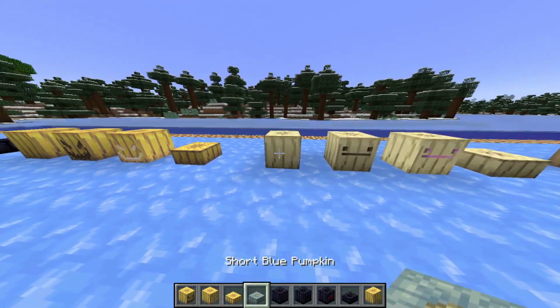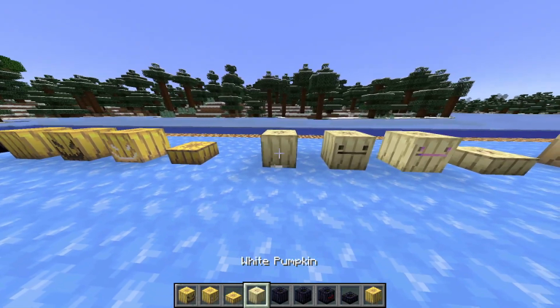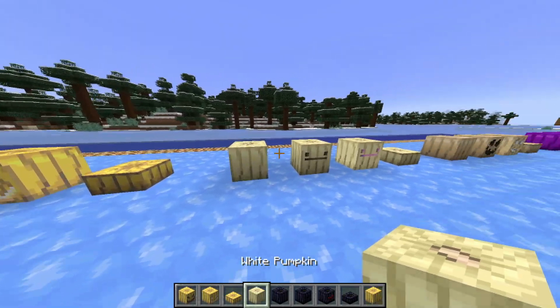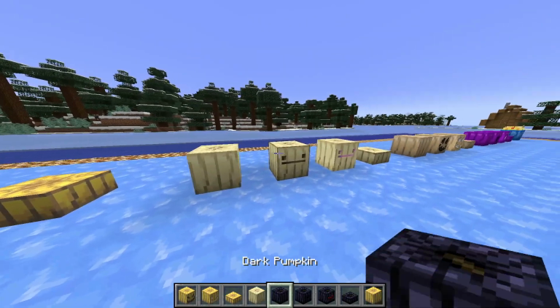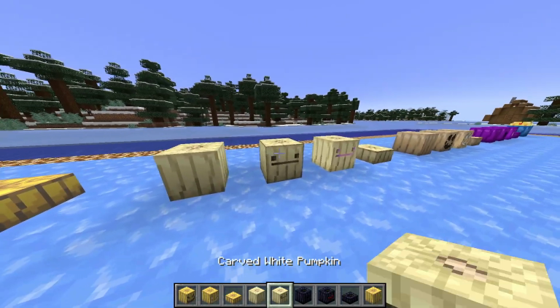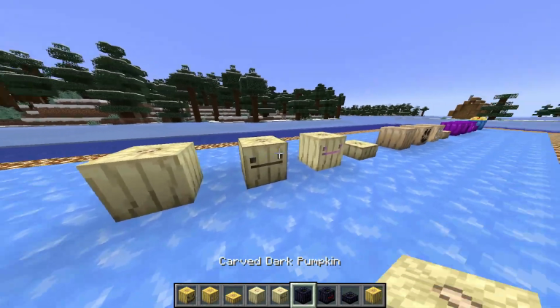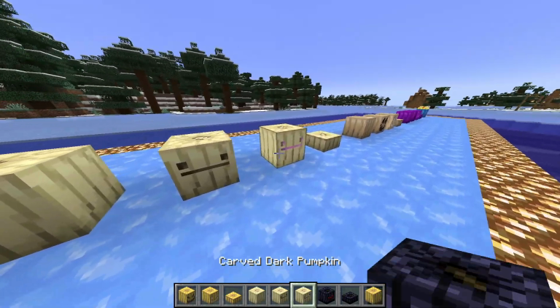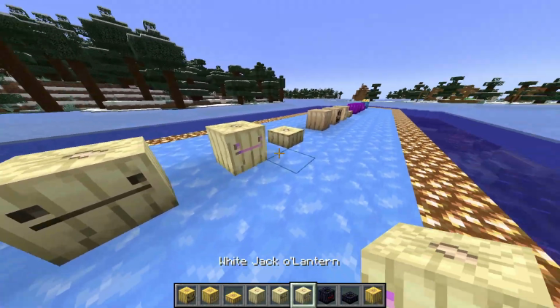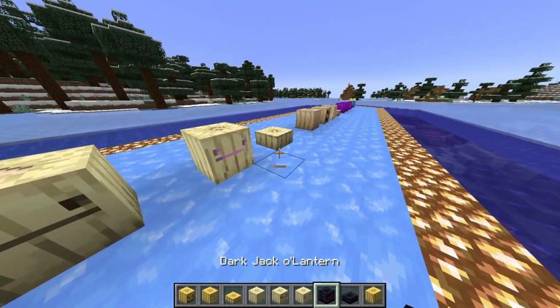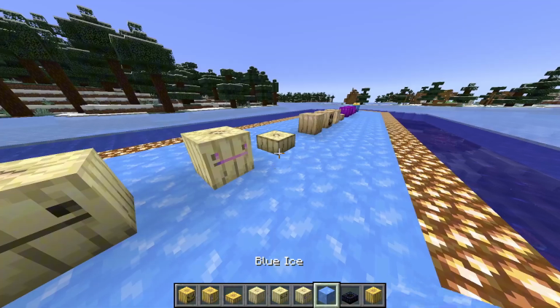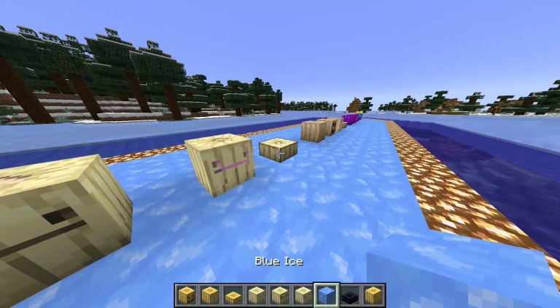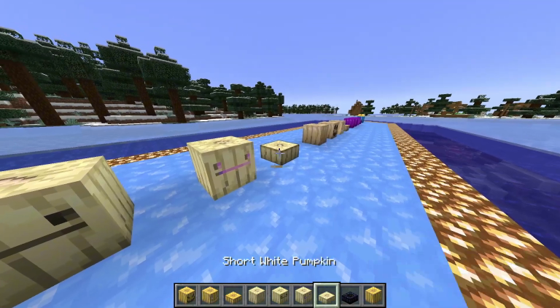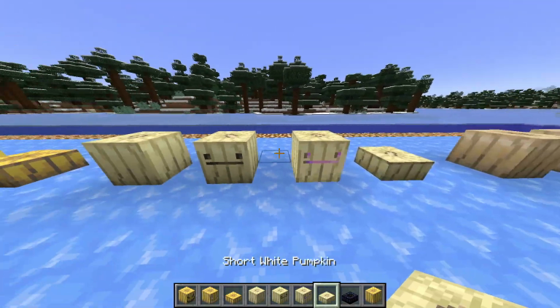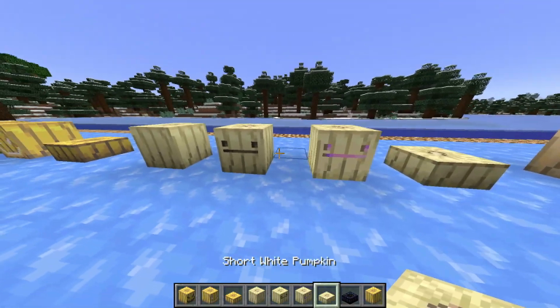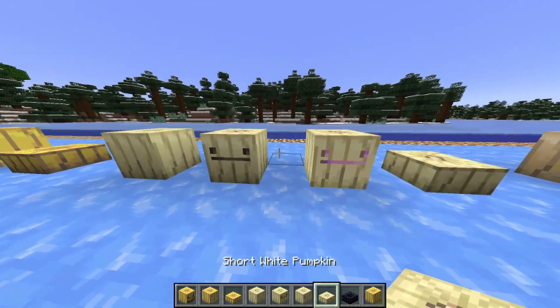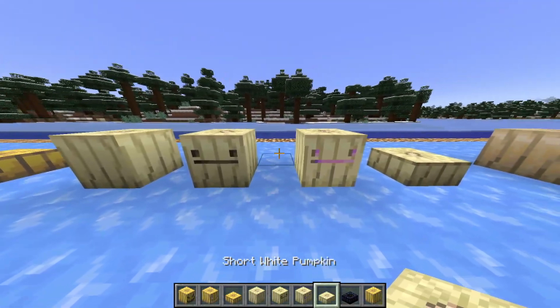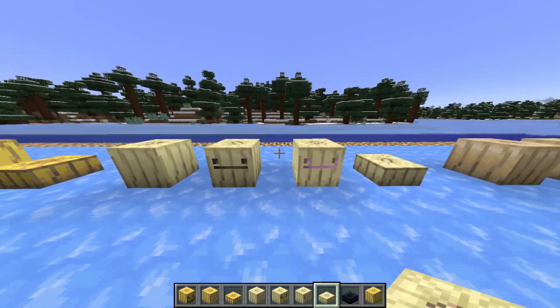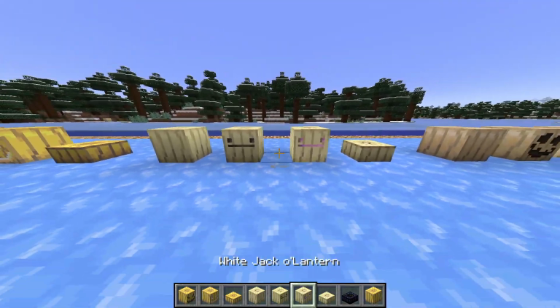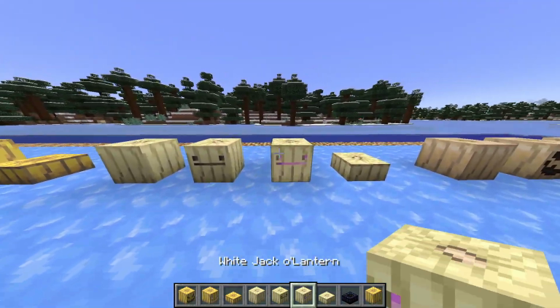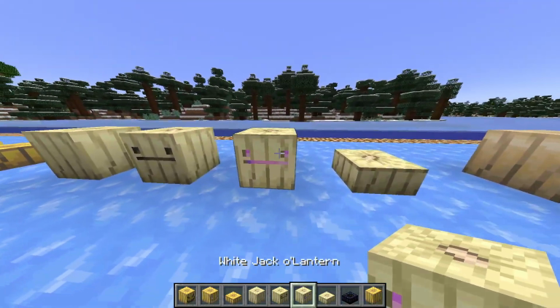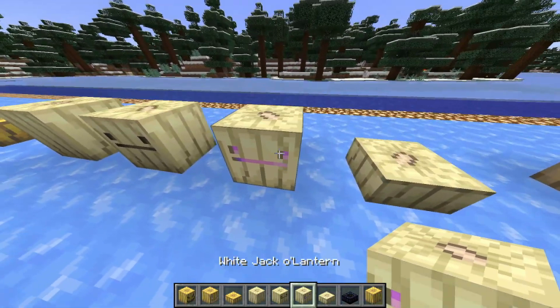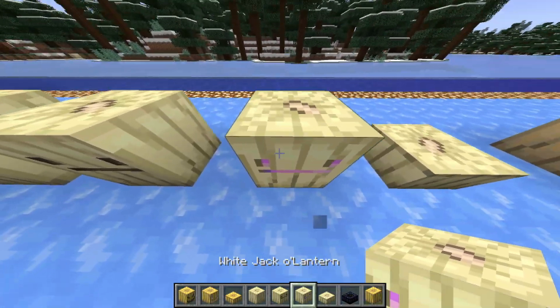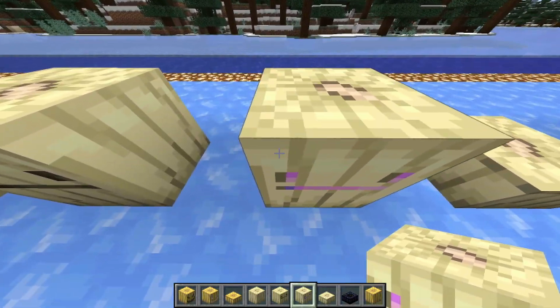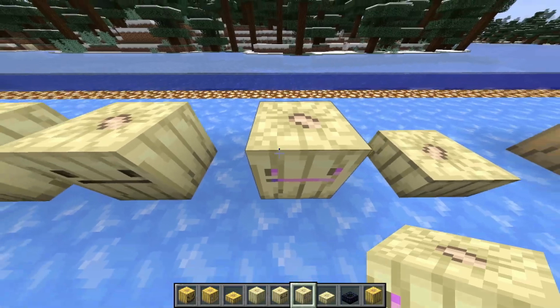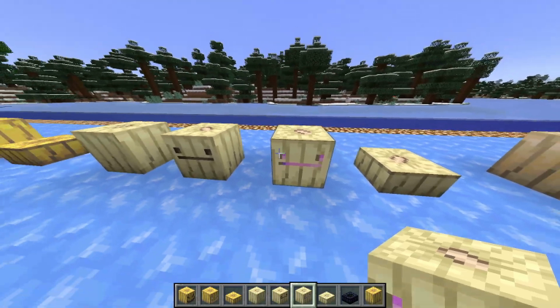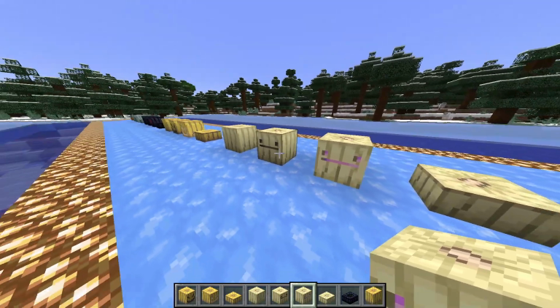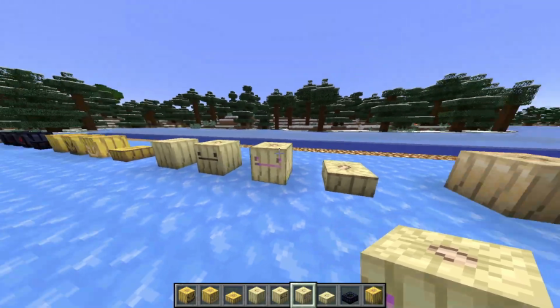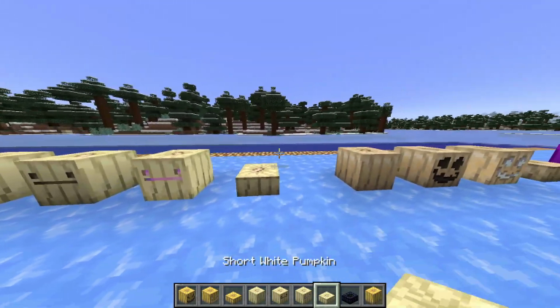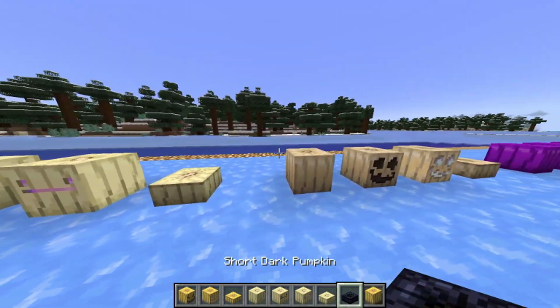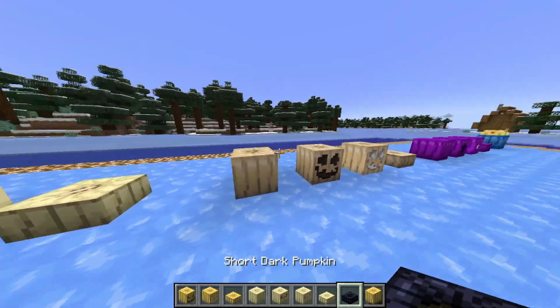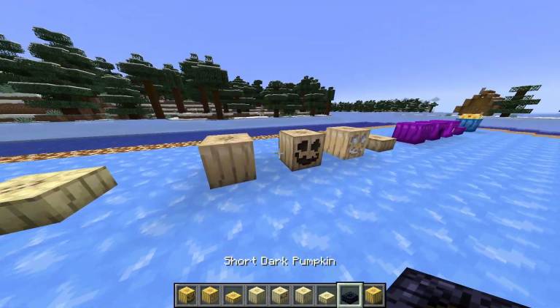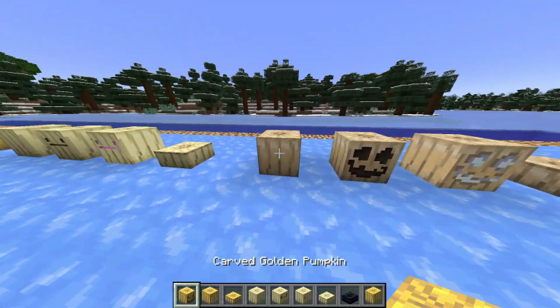Next is the white pumpkin, which has a kind of derp face on it and a purplish texture to it.